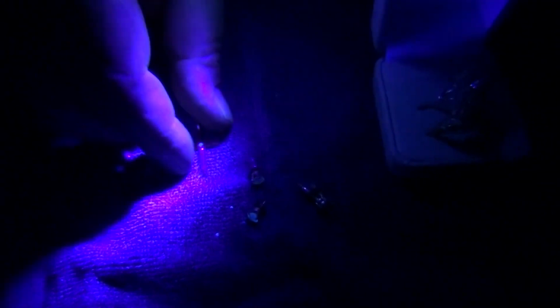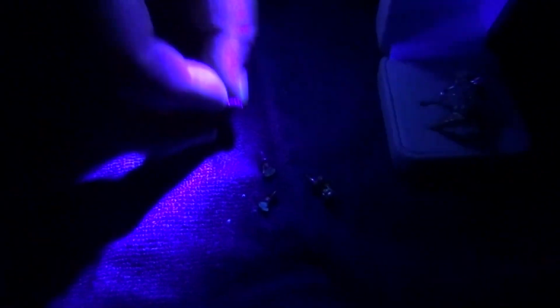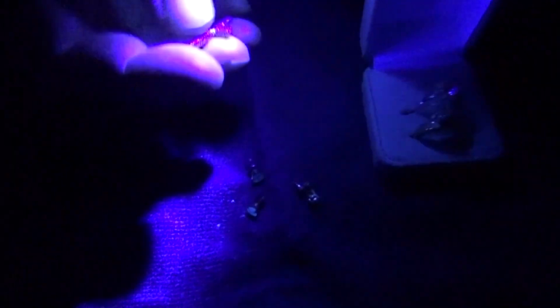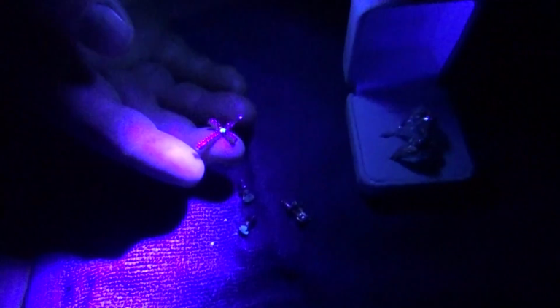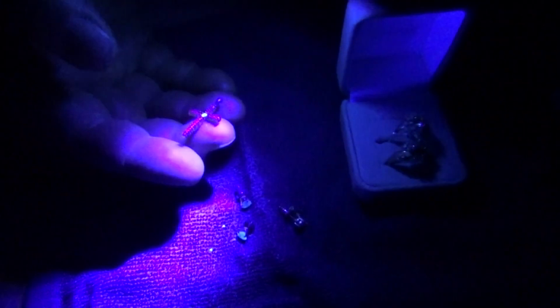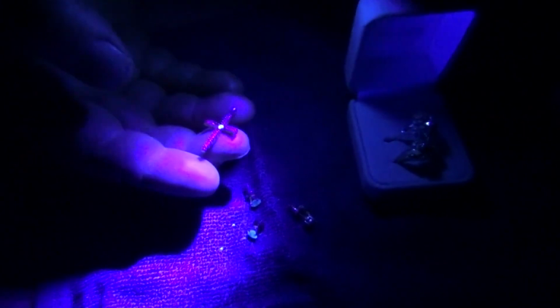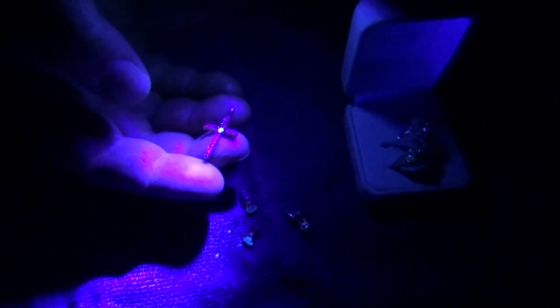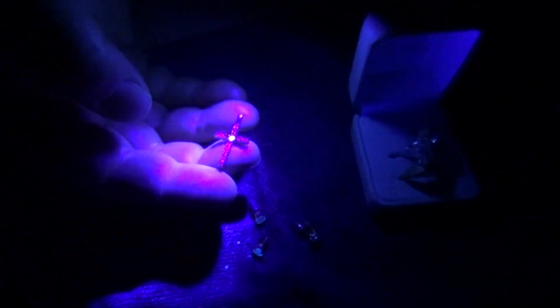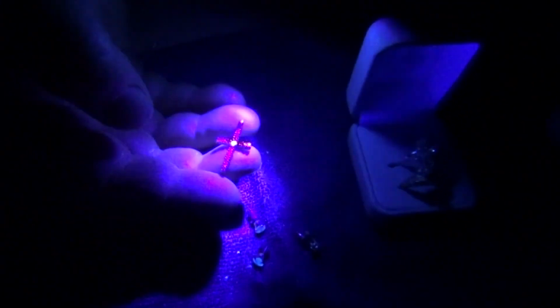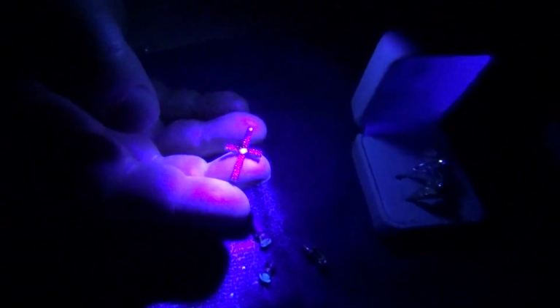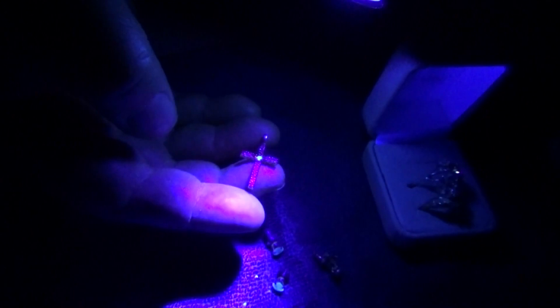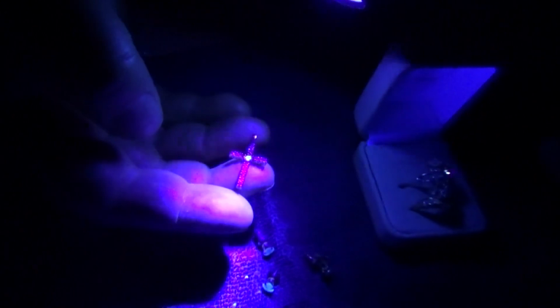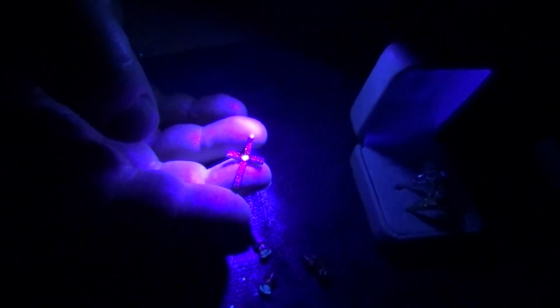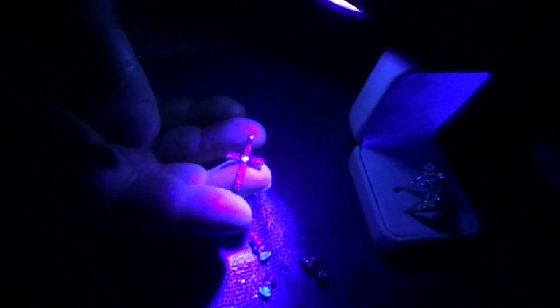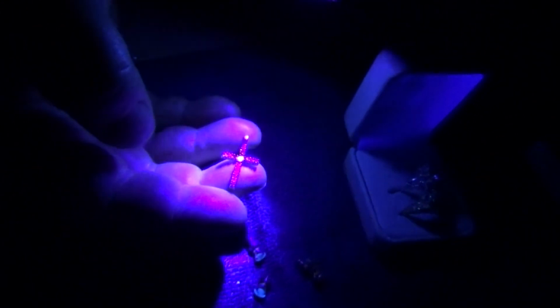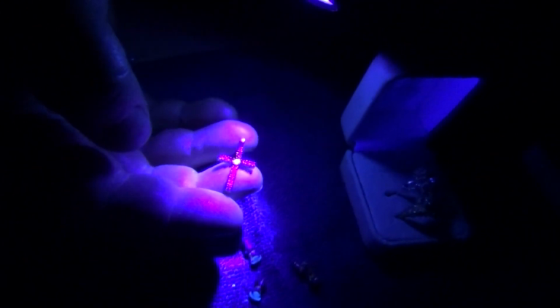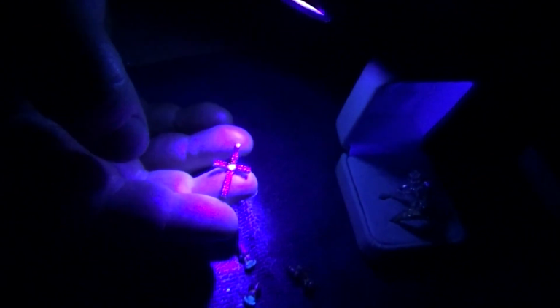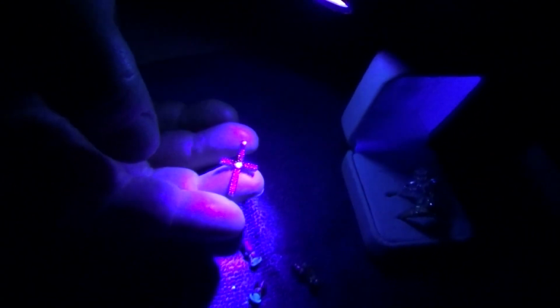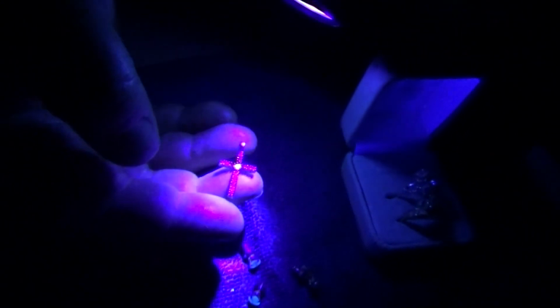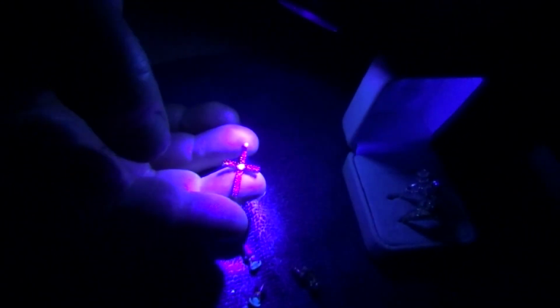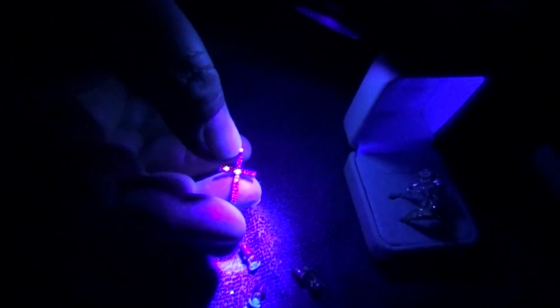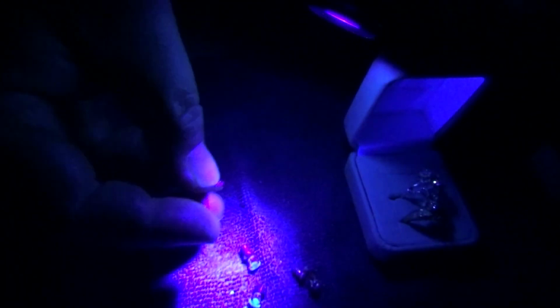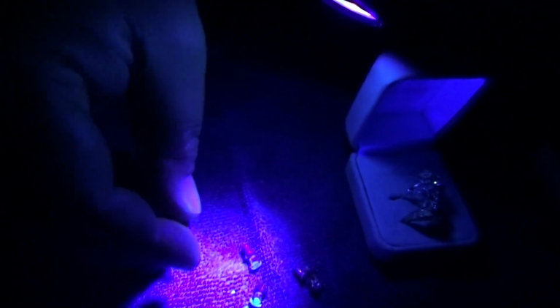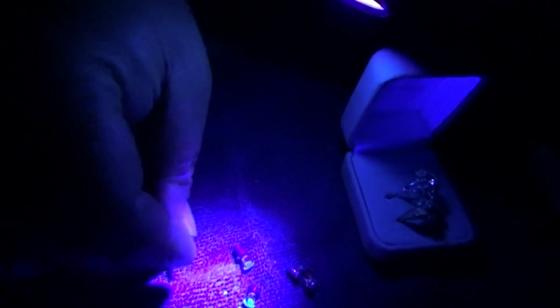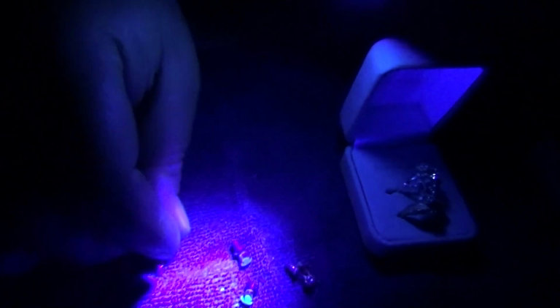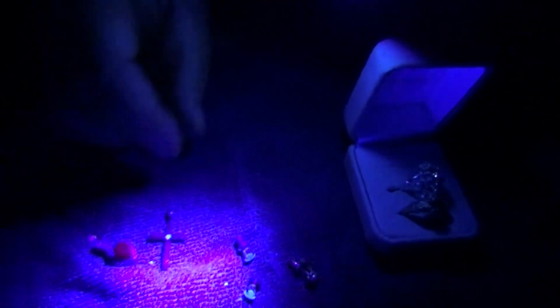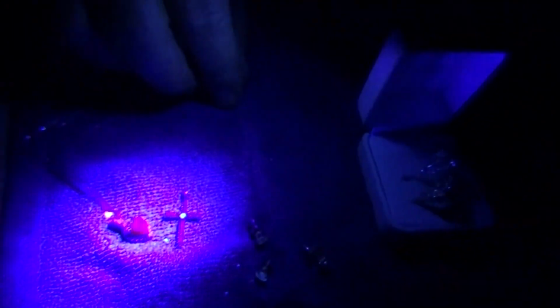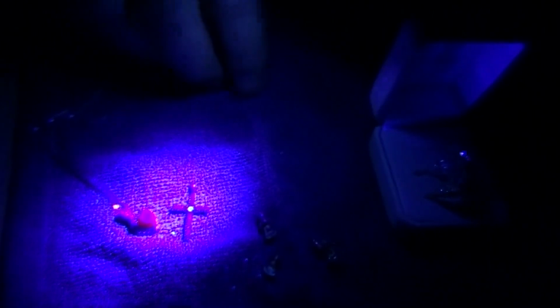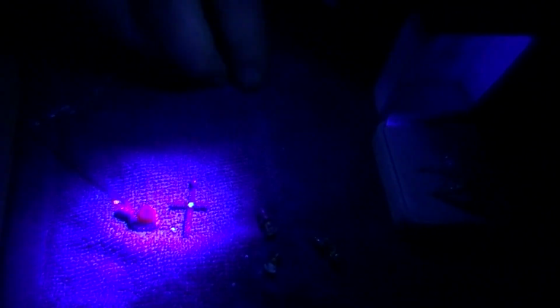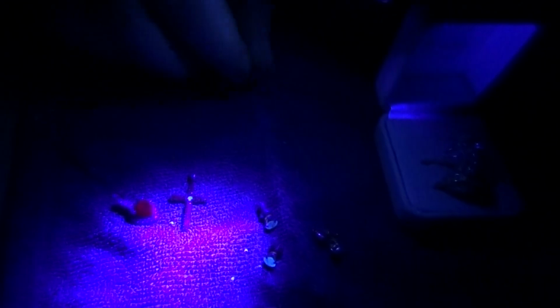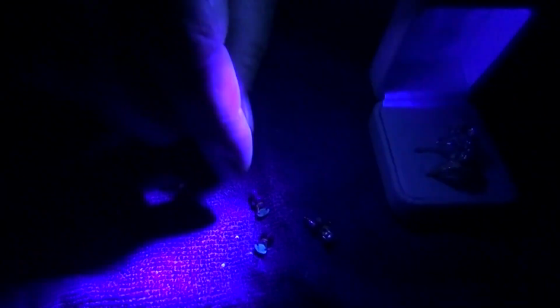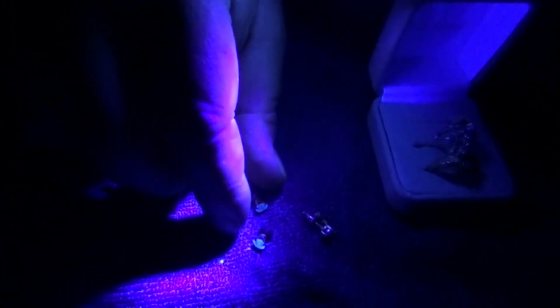This is a diamond cross pendant with rubies on the arms and a diamond in the middle. You can see the diamond lighting up real blue.